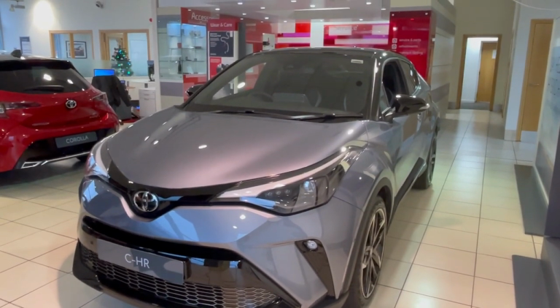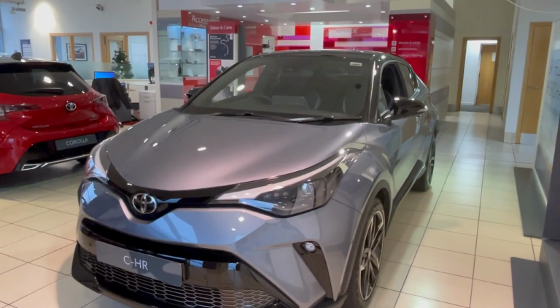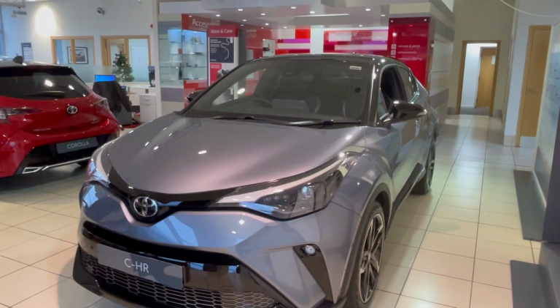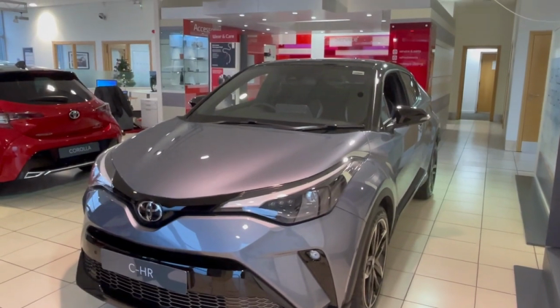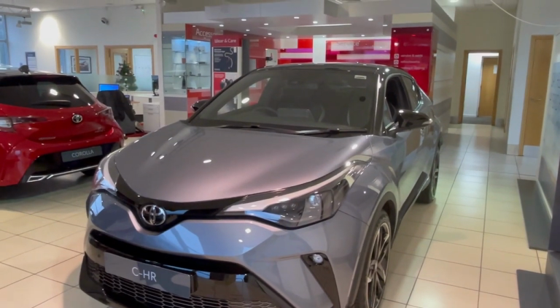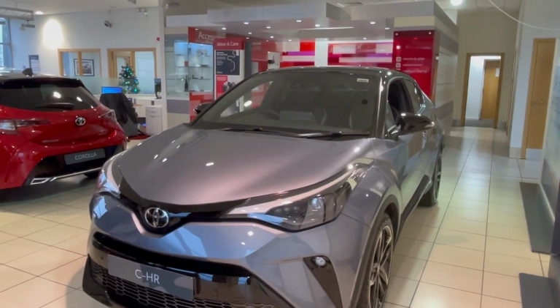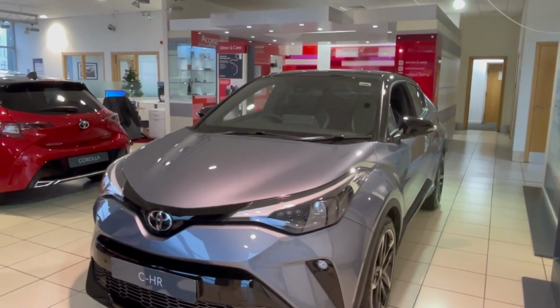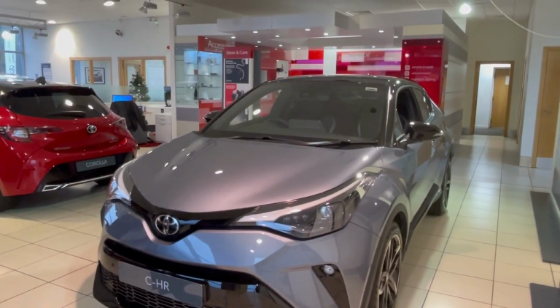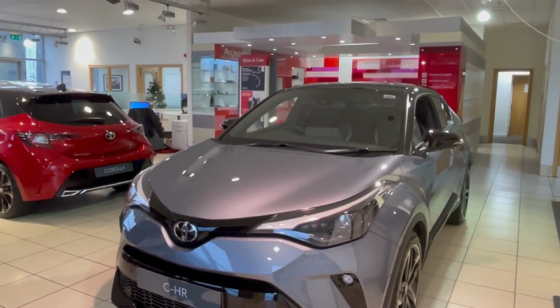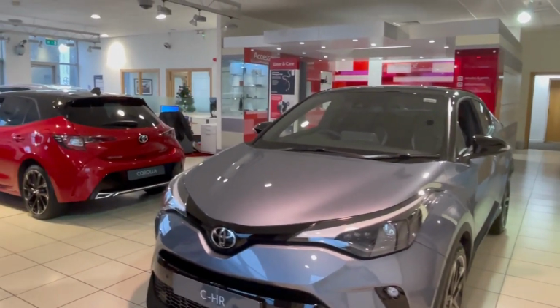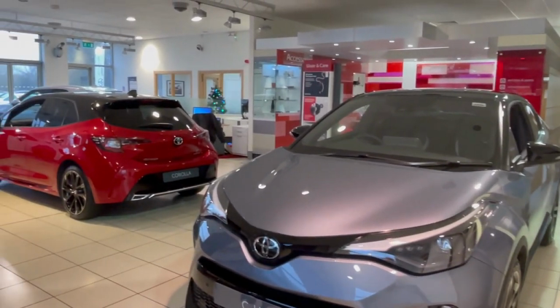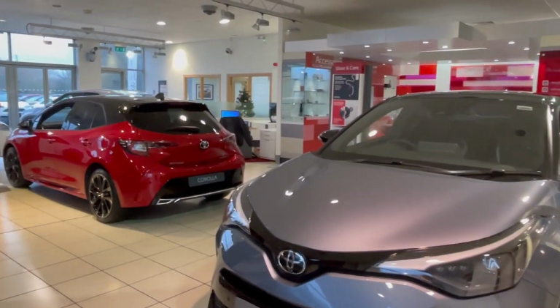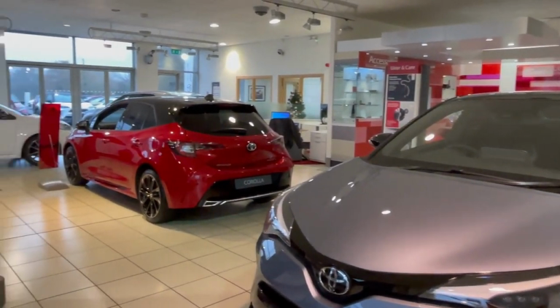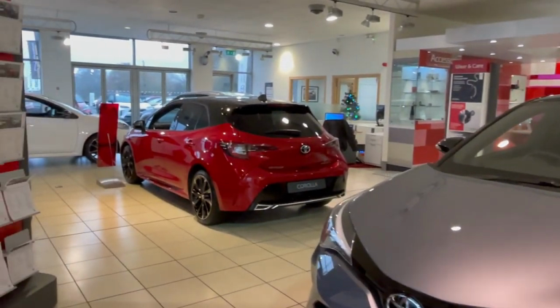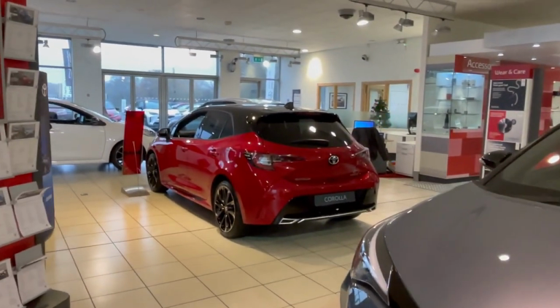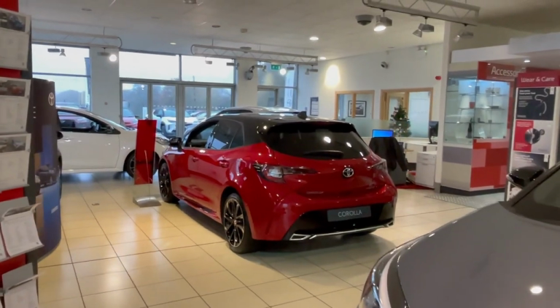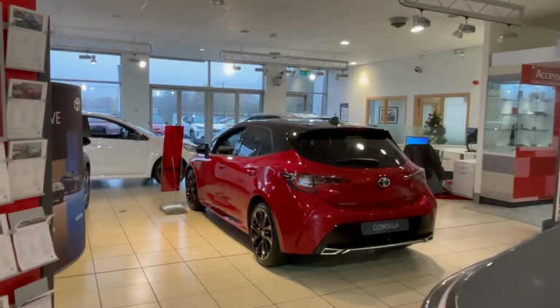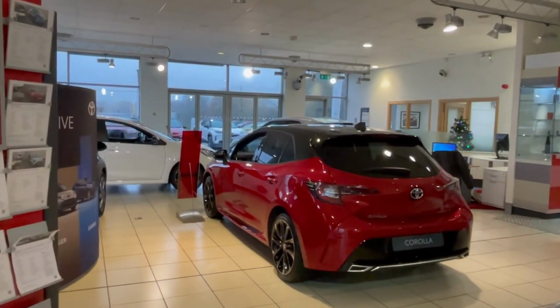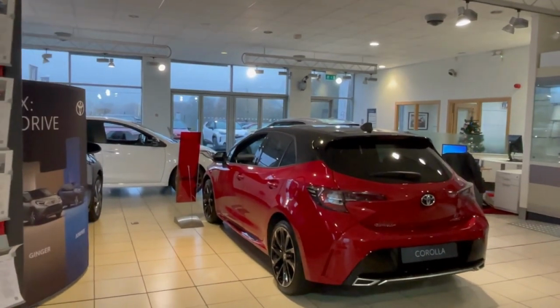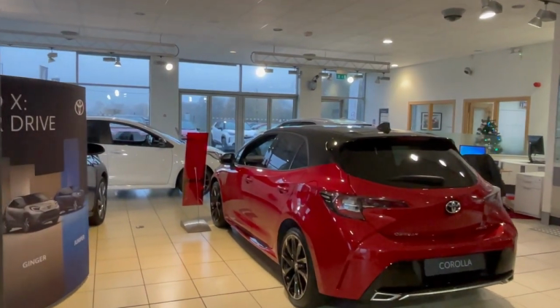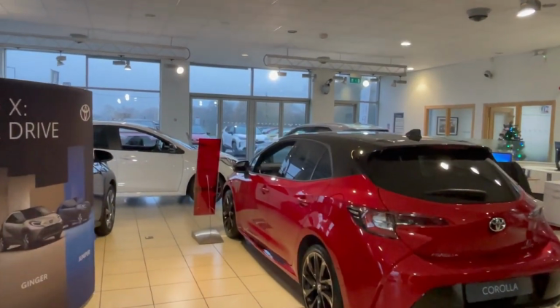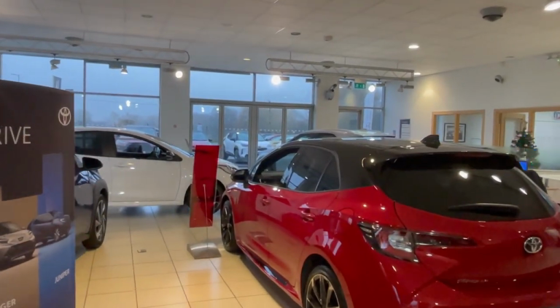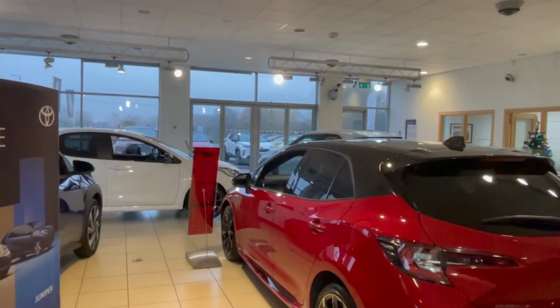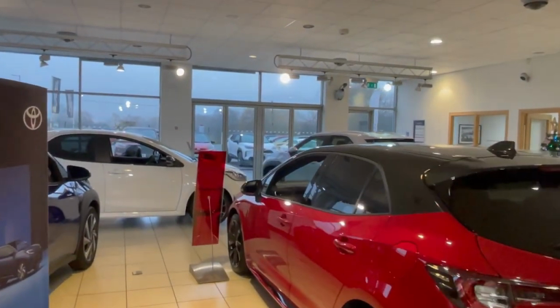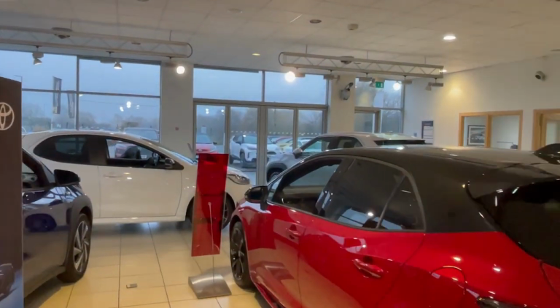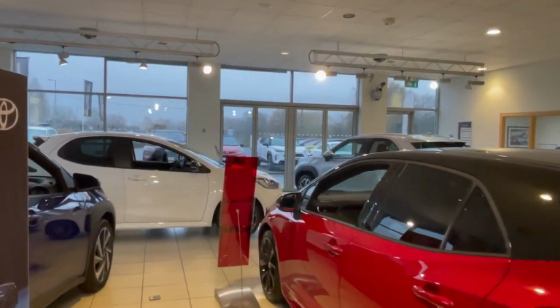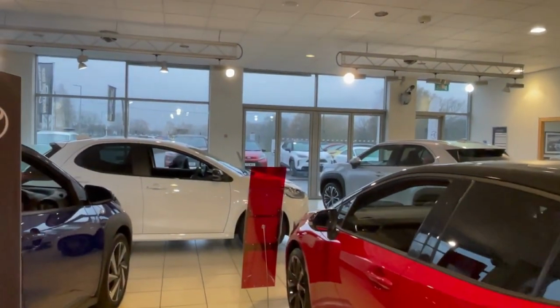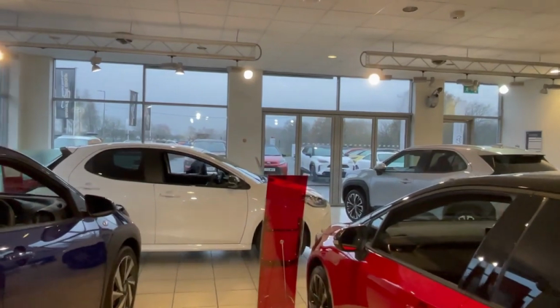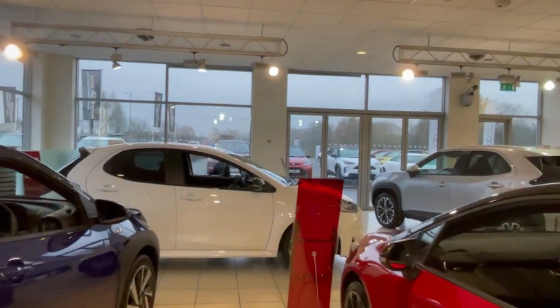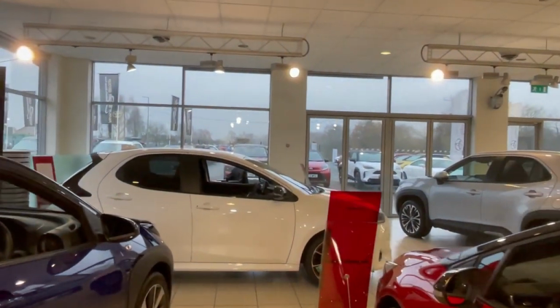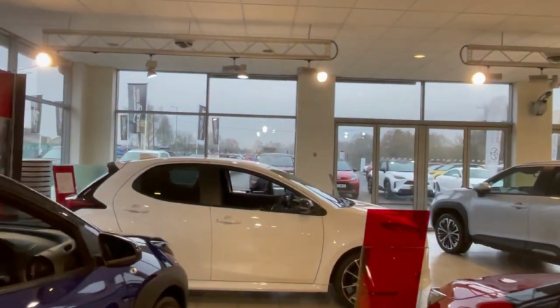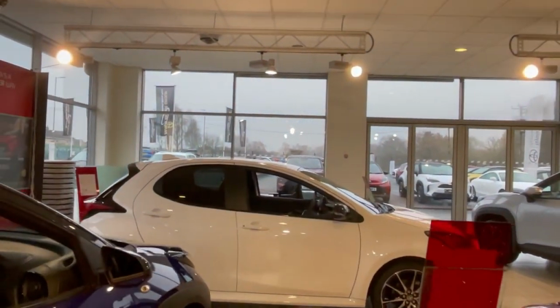Very excited to go and drive this car. I did have a test drive — very good. So we'll make that do for a moment from the Toyota garage here in Dumprace.